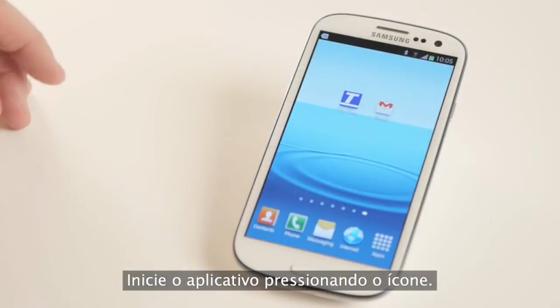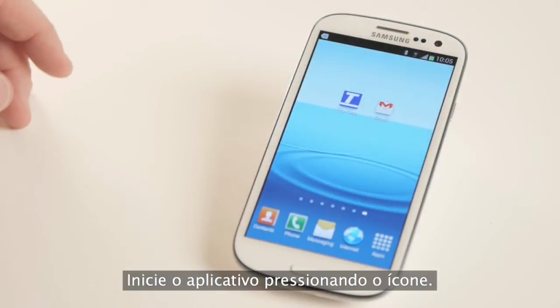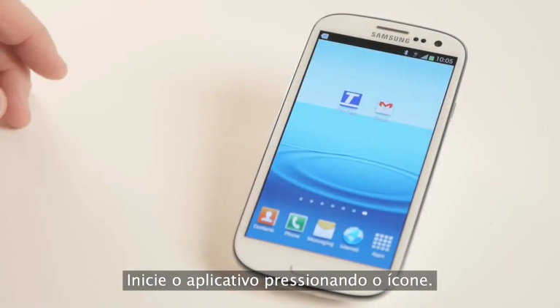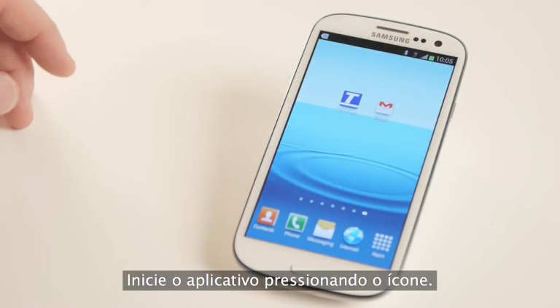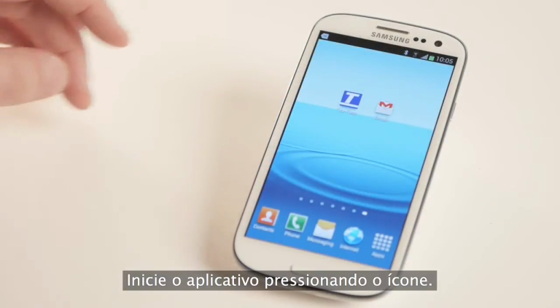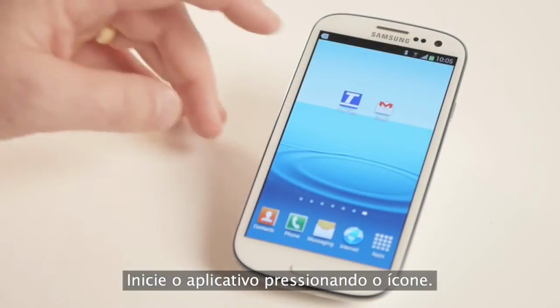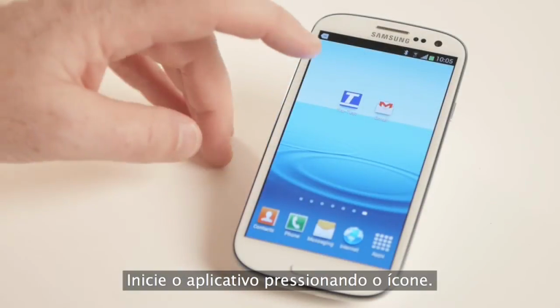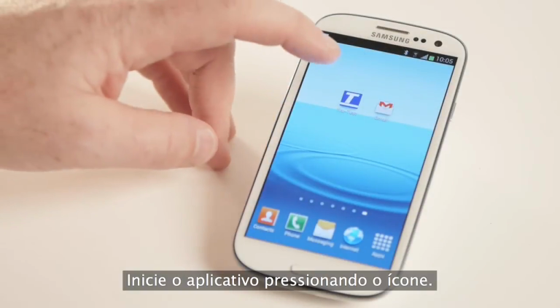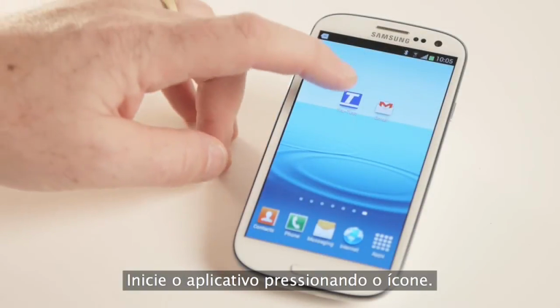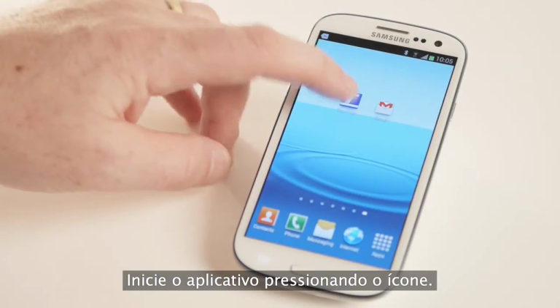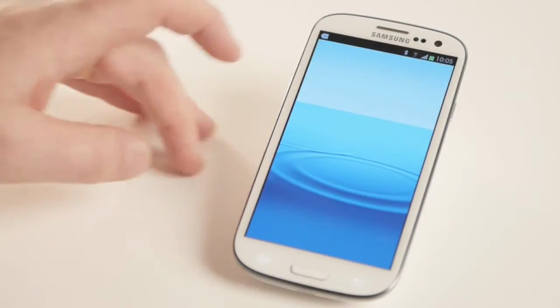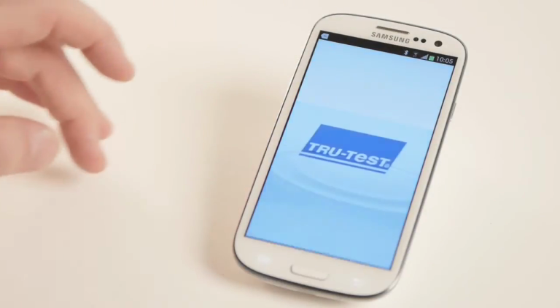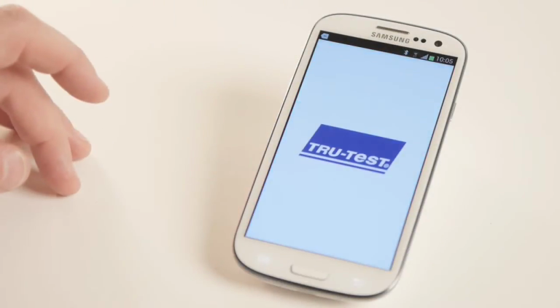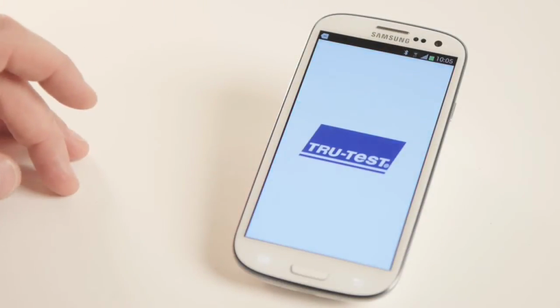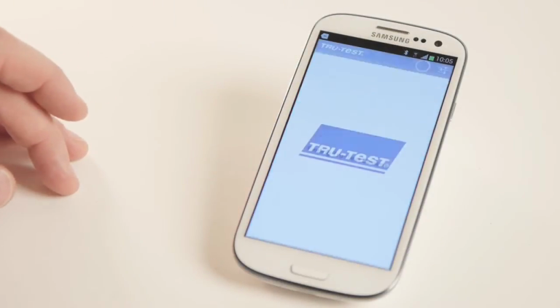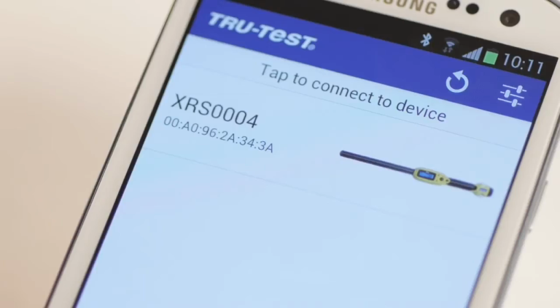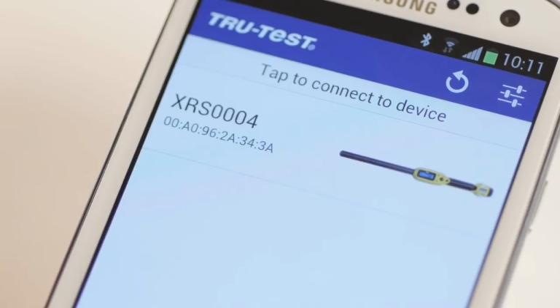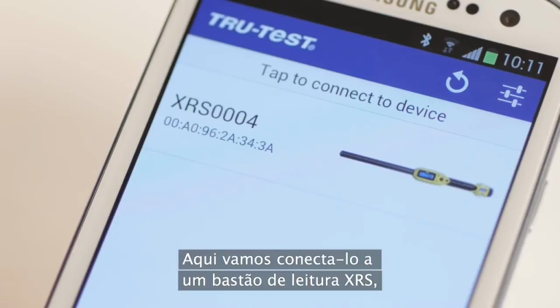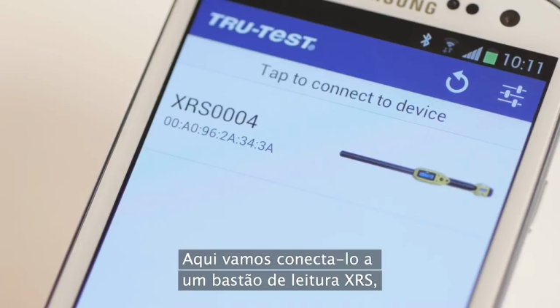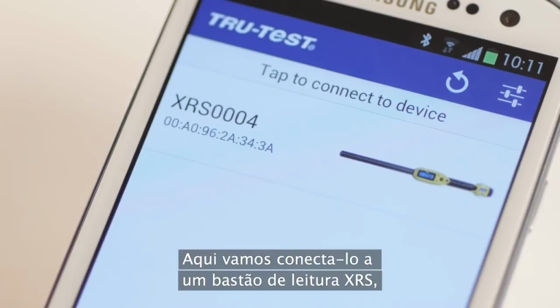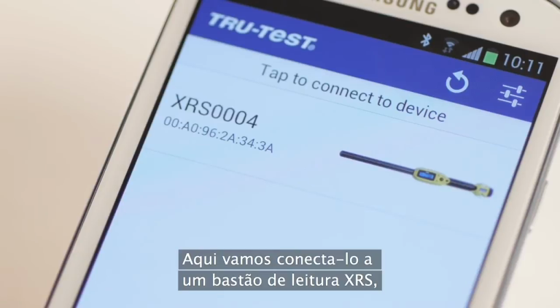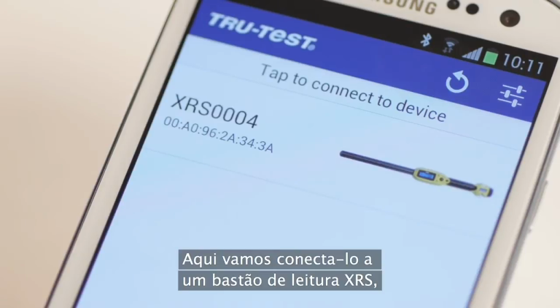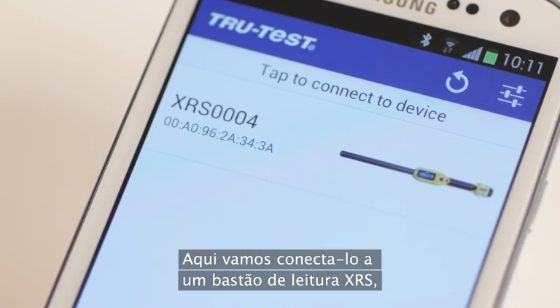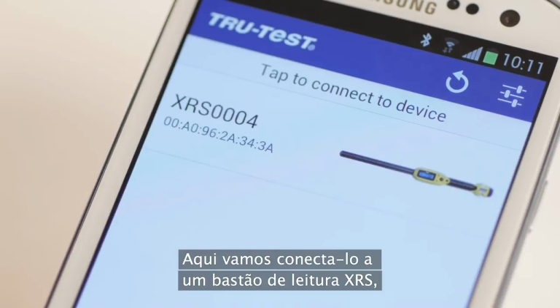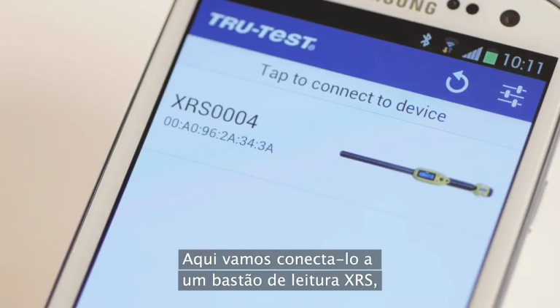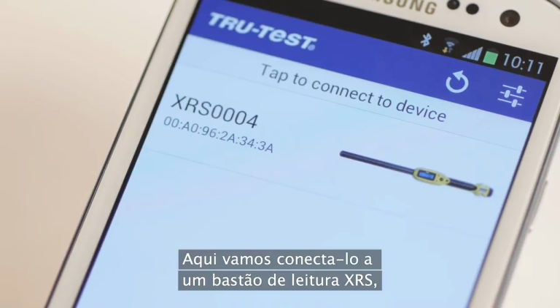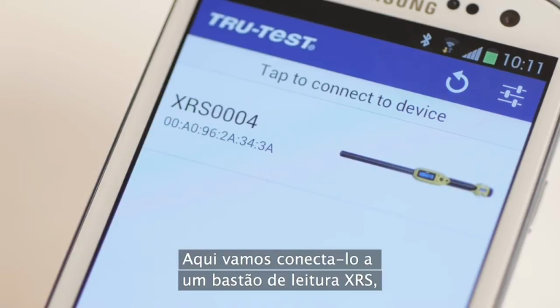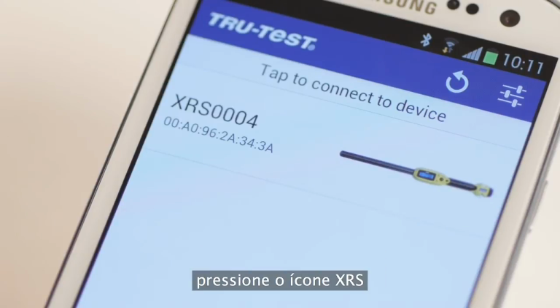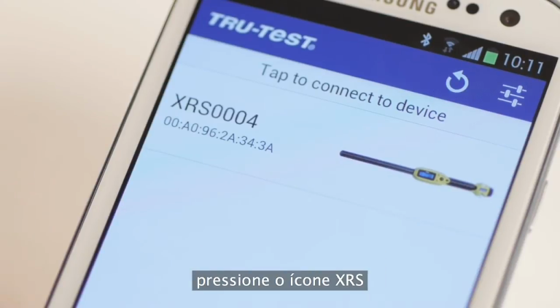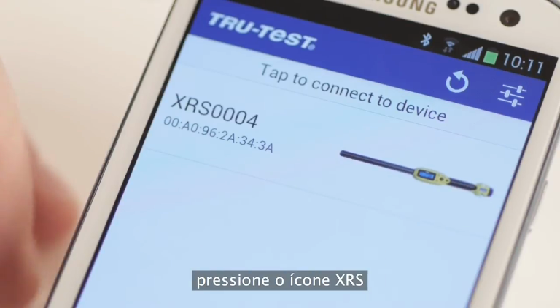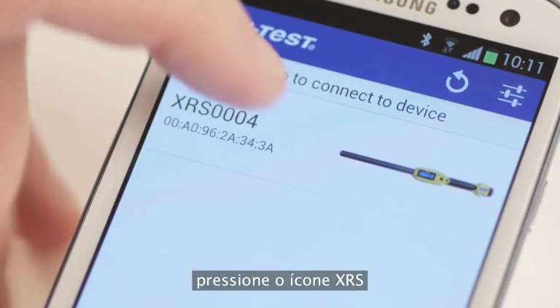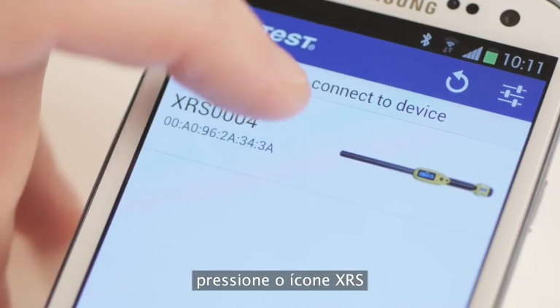Start the app by tapping the icon. Here we're going to connect to an XRS. Tap the XRS icon.